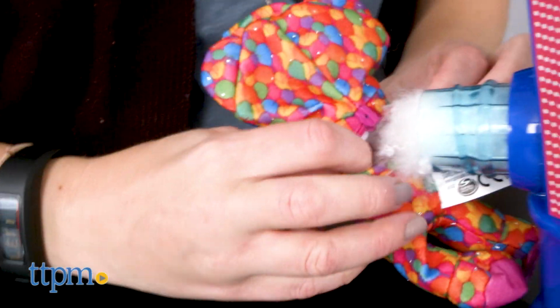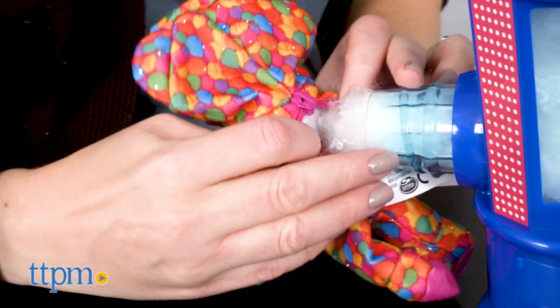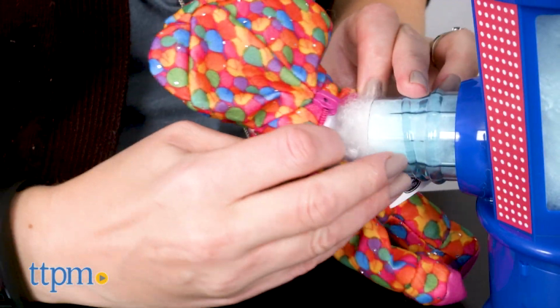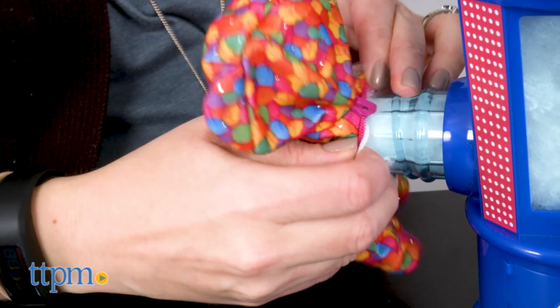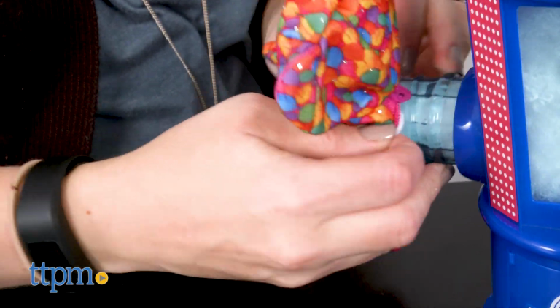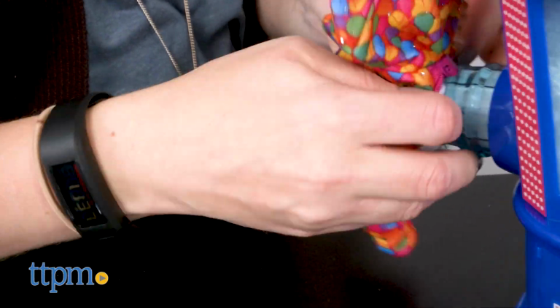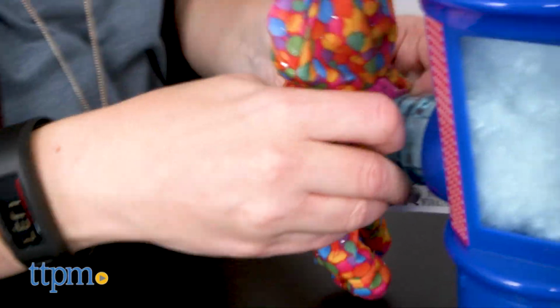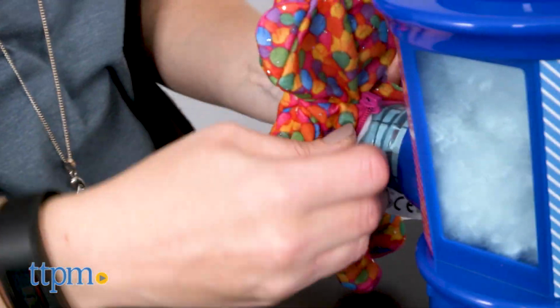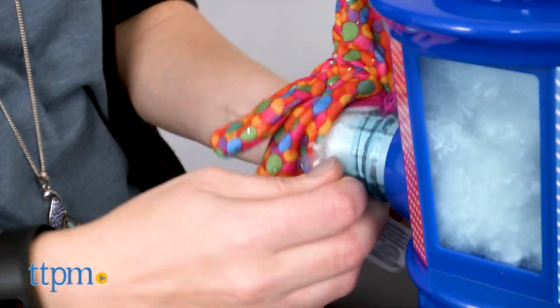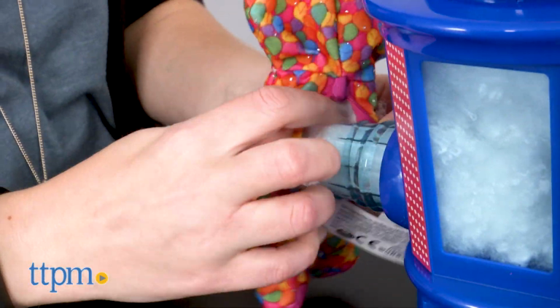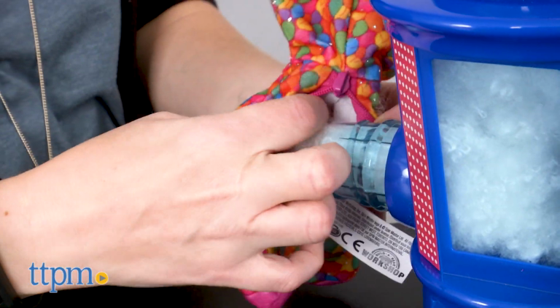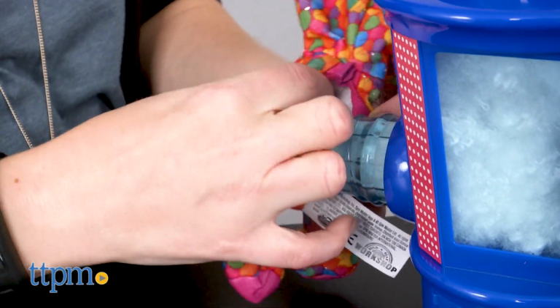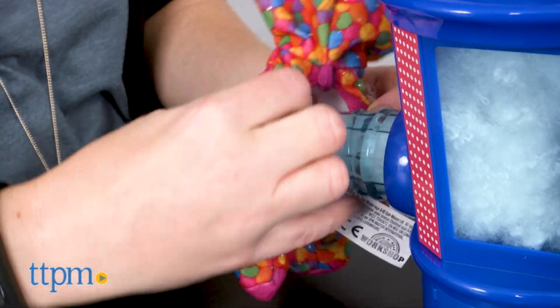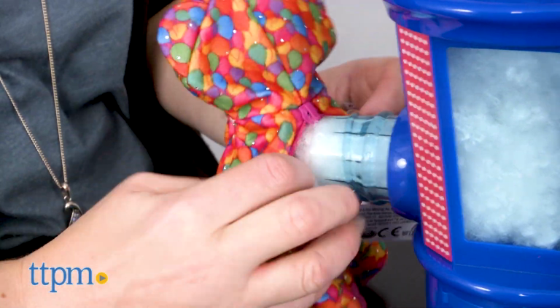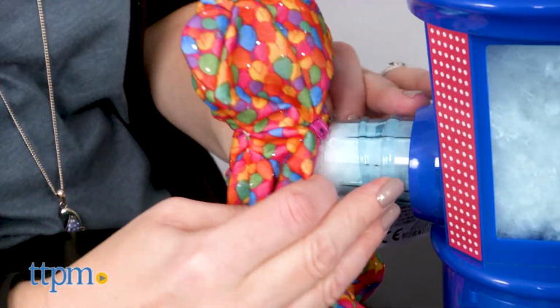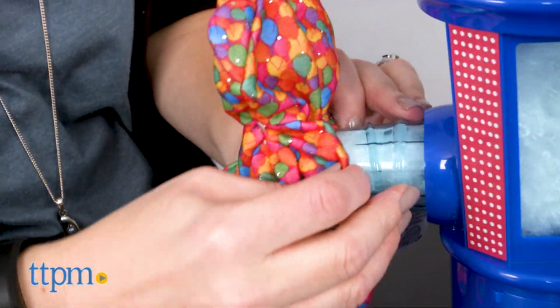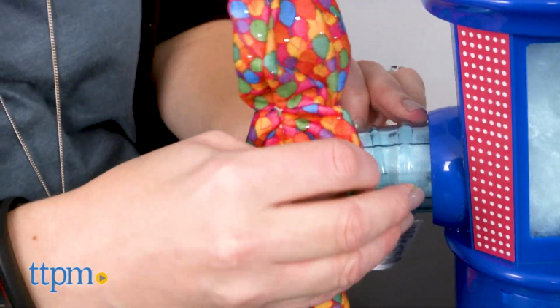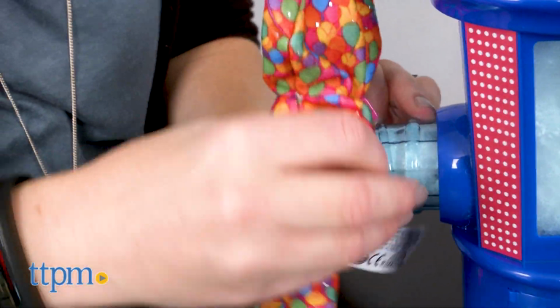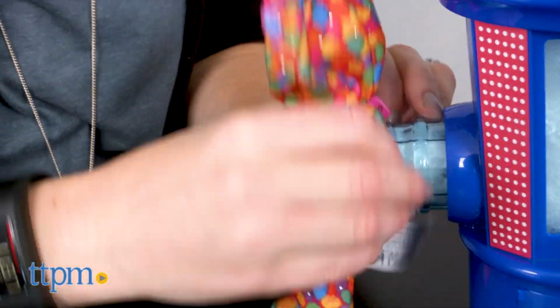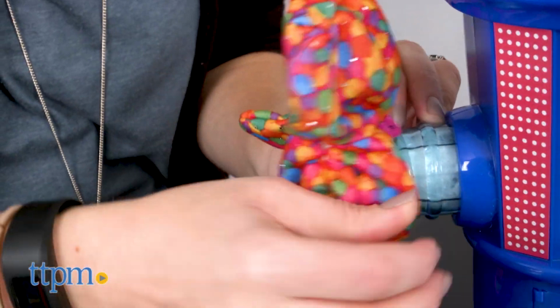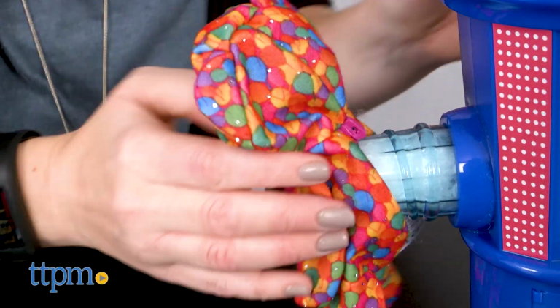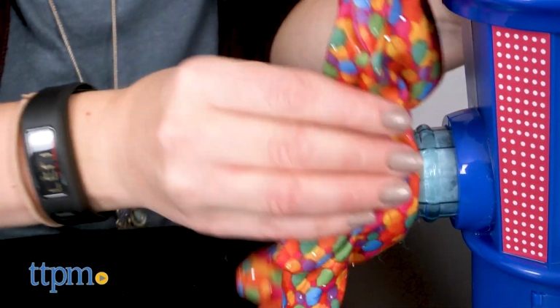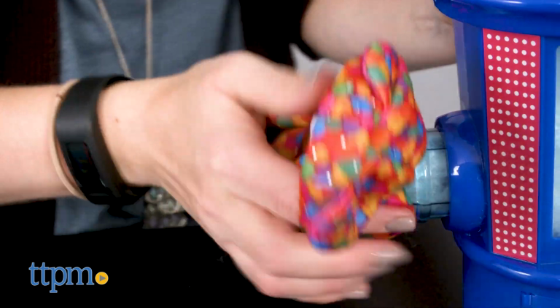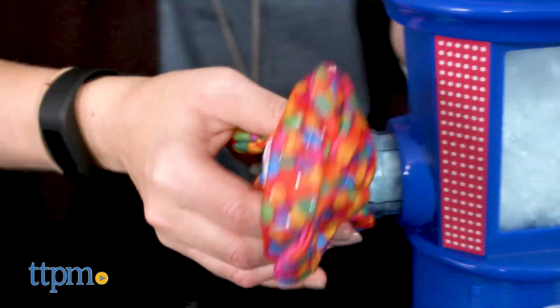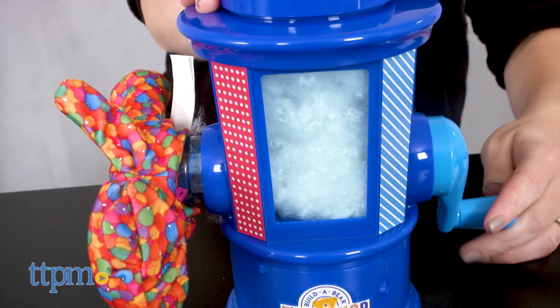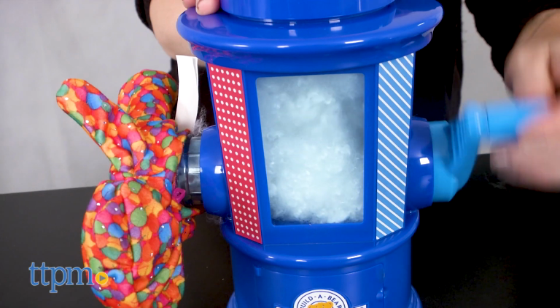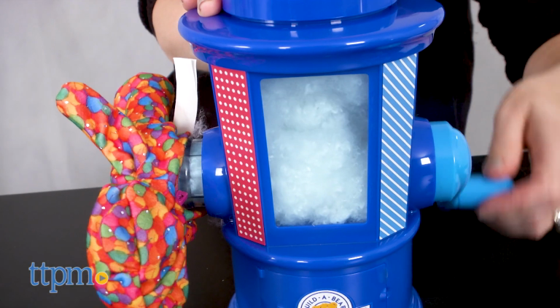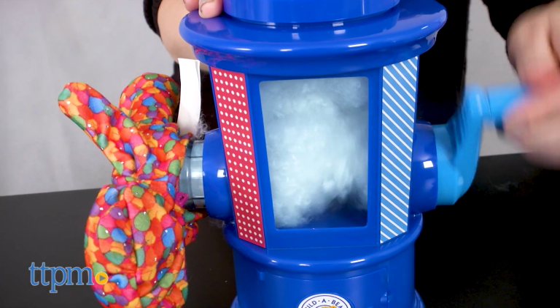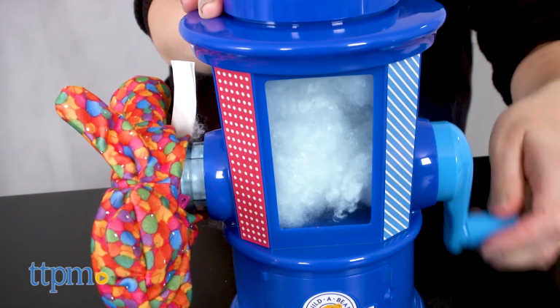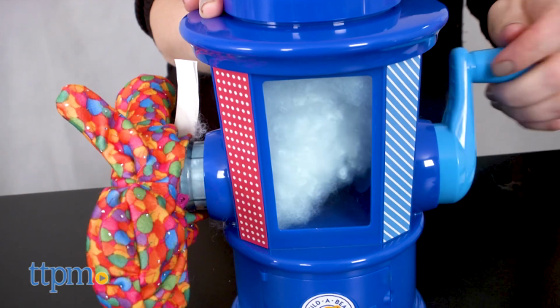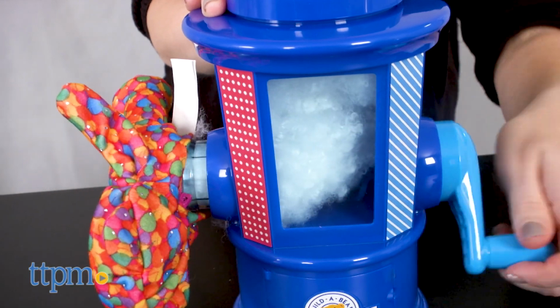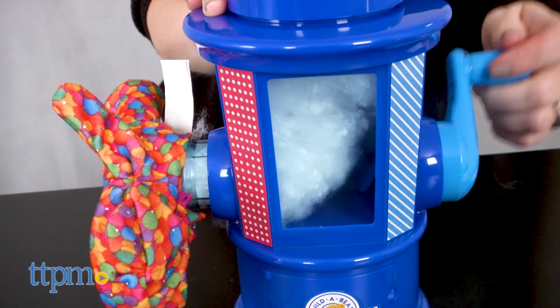Except with the Build-A-Bear Stuffing Station, sold separately, you get to build your stuffed animal. If you want to know more about how the stuffing station works, check out TTPM's review.